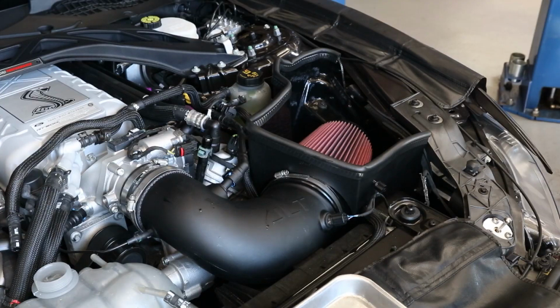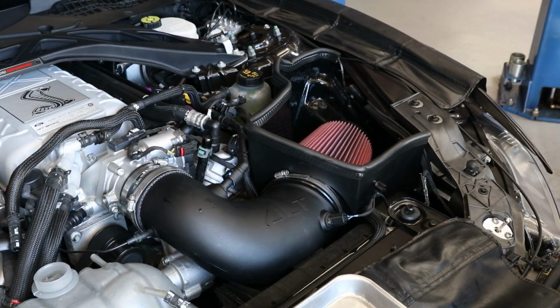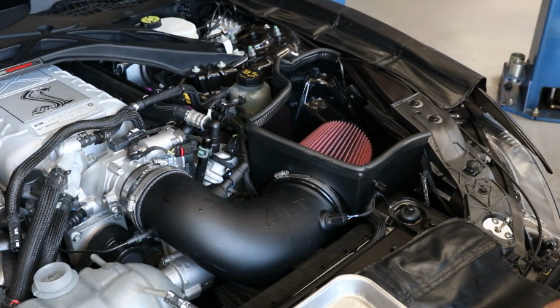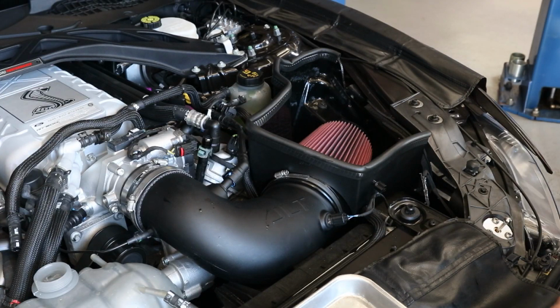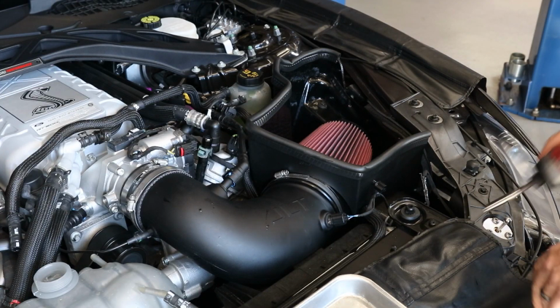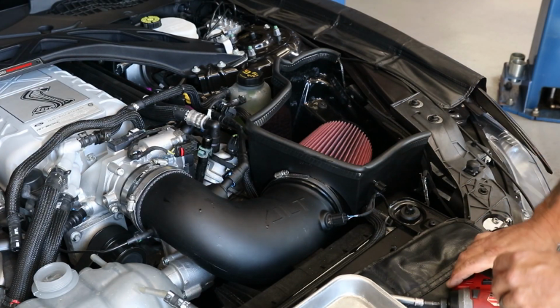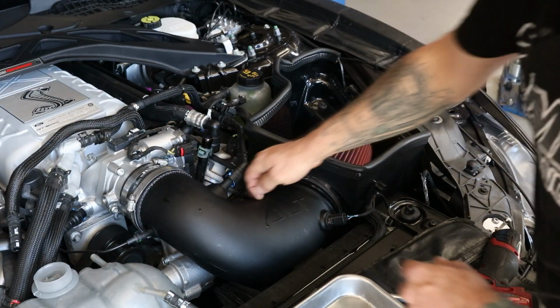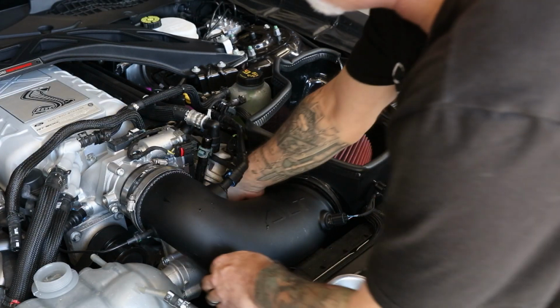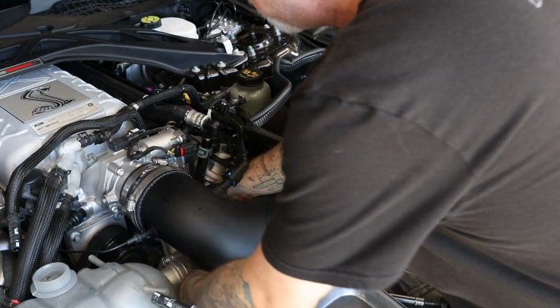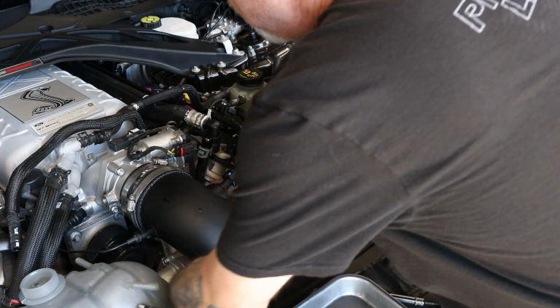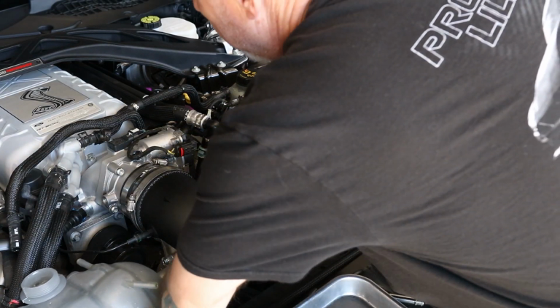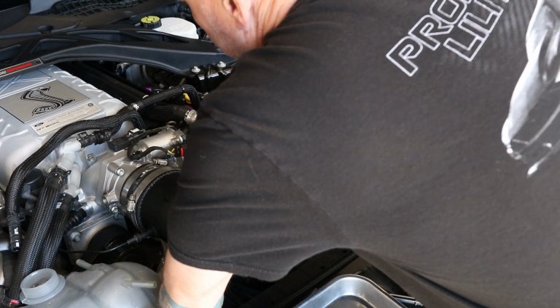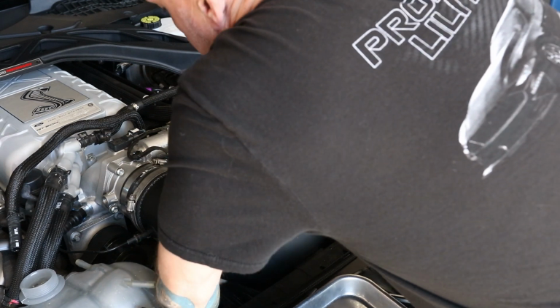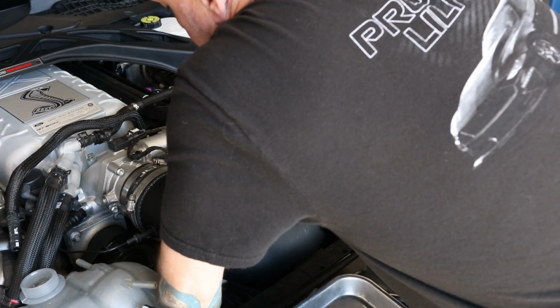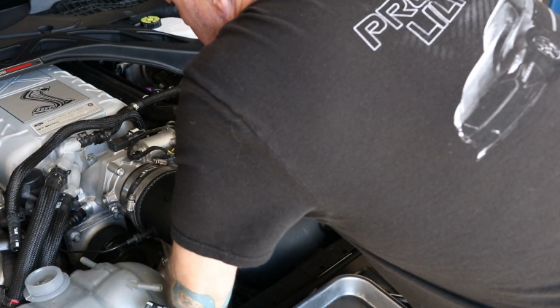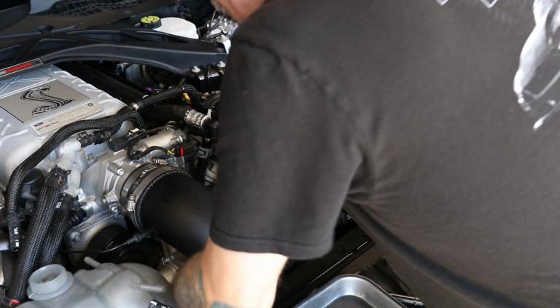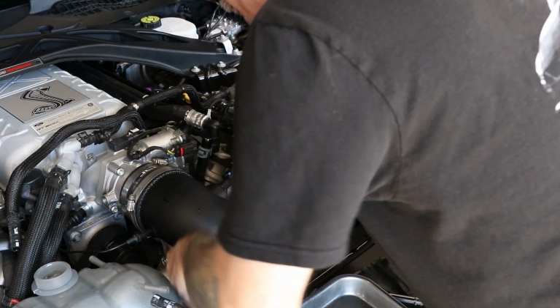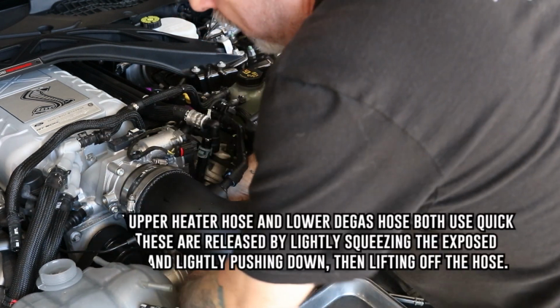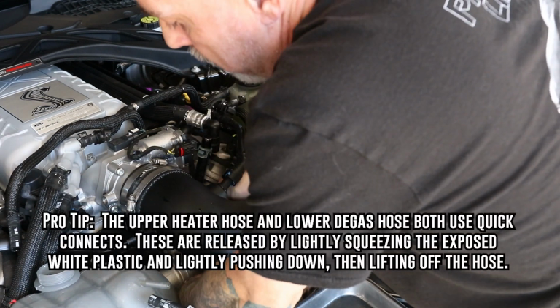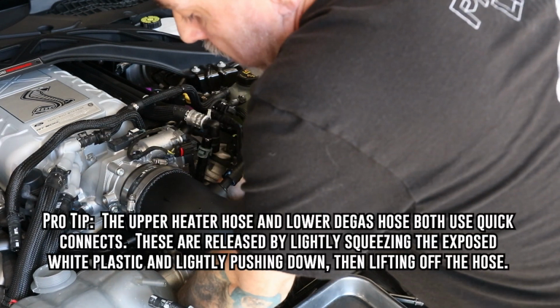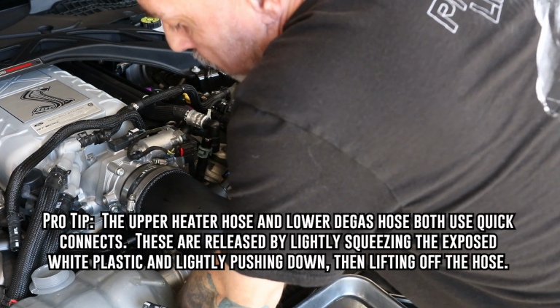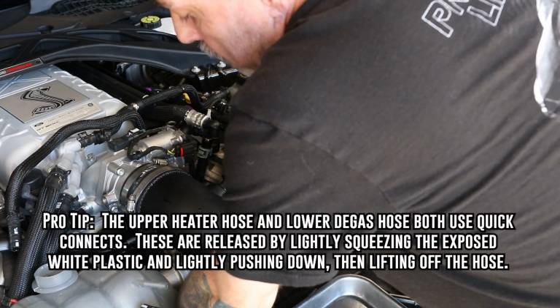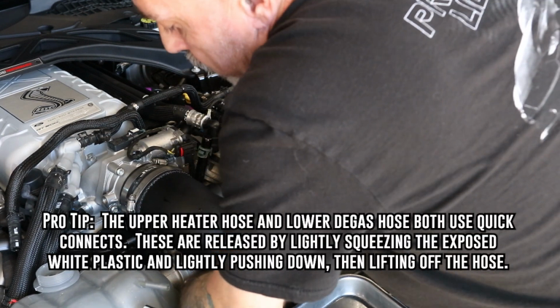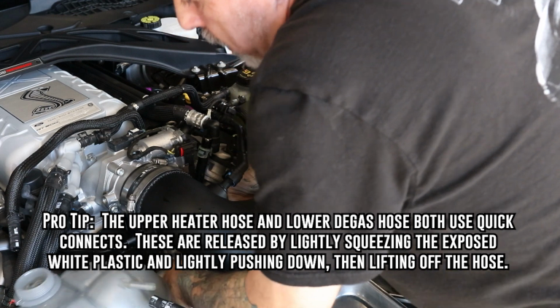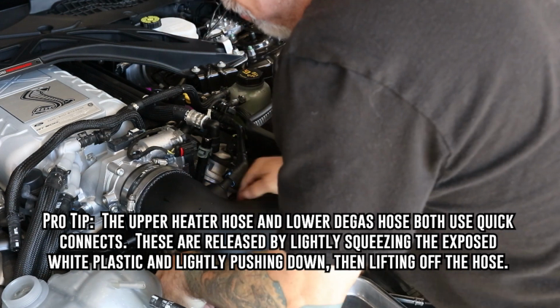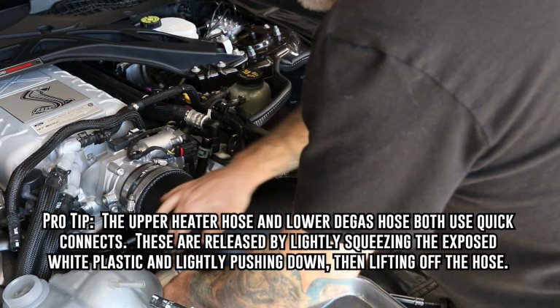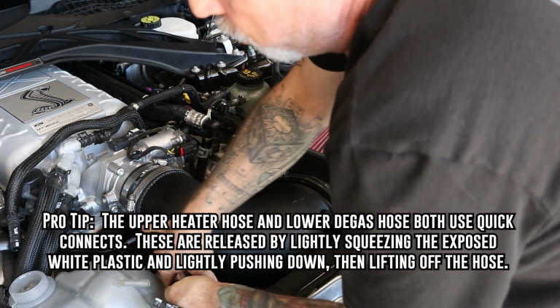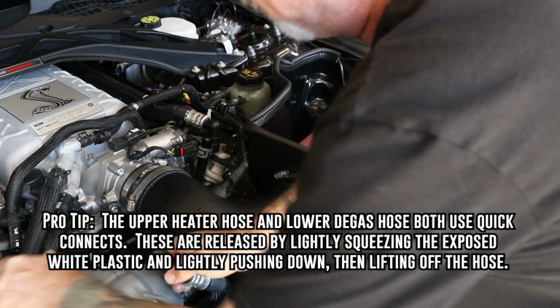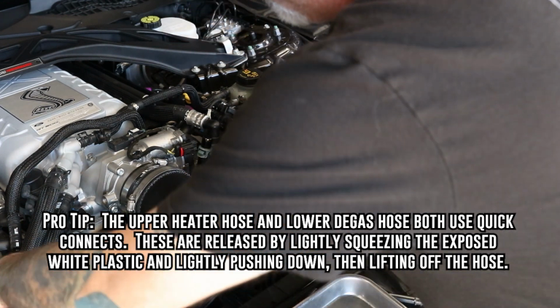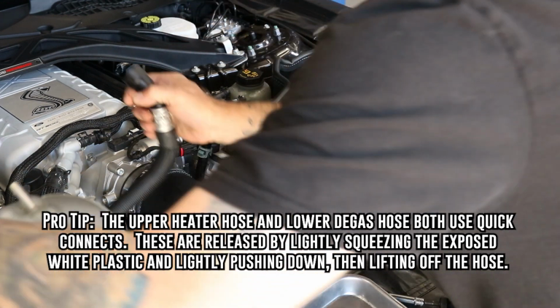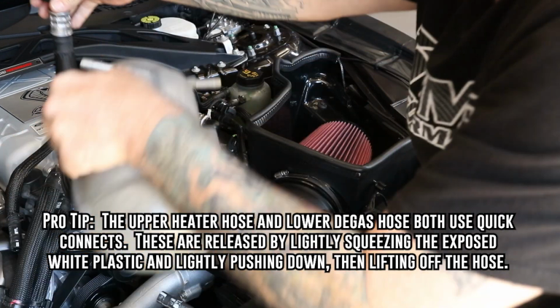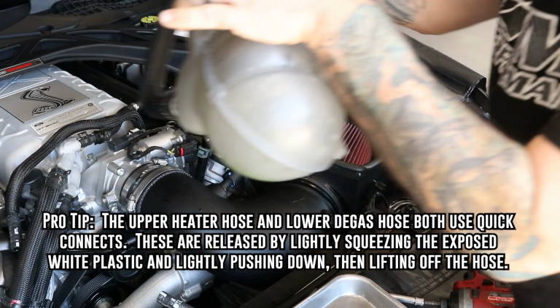Now that we've drained the coolant, we're going to go ahead and remove the degas bottle. It's a quick release clamp — just squeeze it. Be sure not to let the hose drop in case there's coolant left in the hose, and go ahead and pull your bottle out.